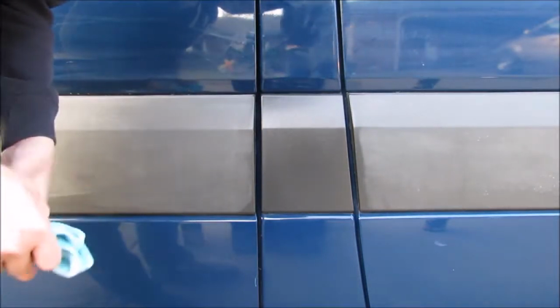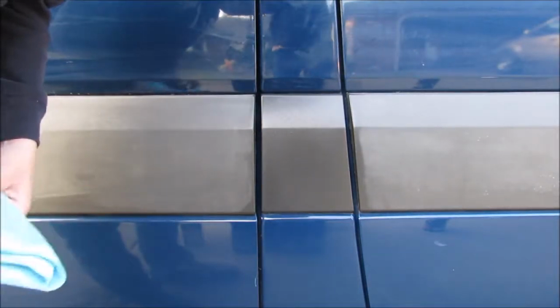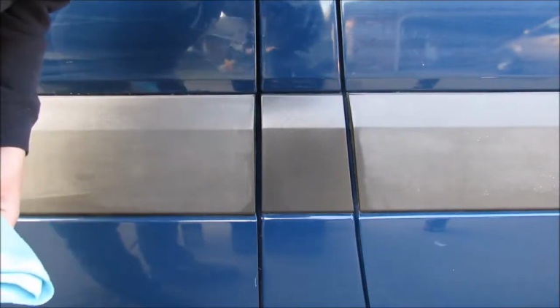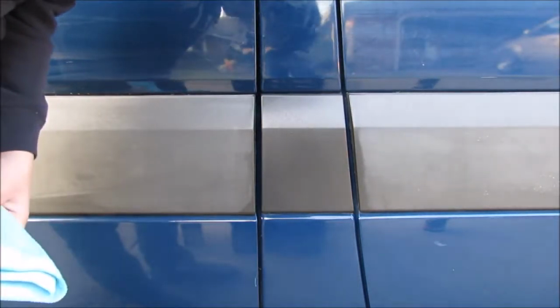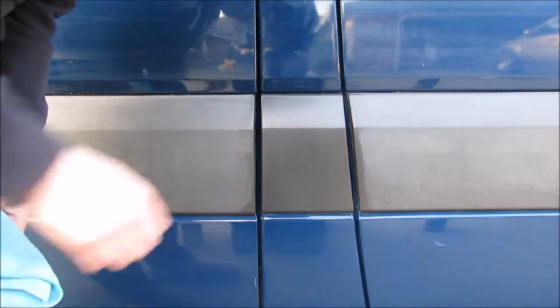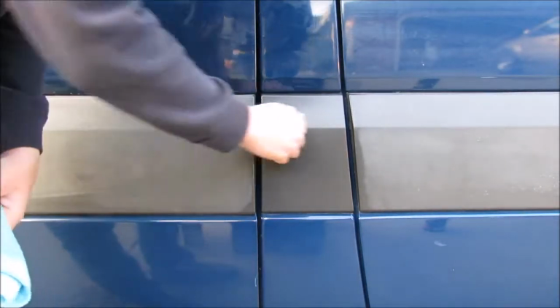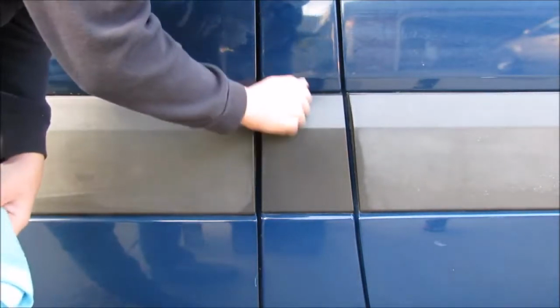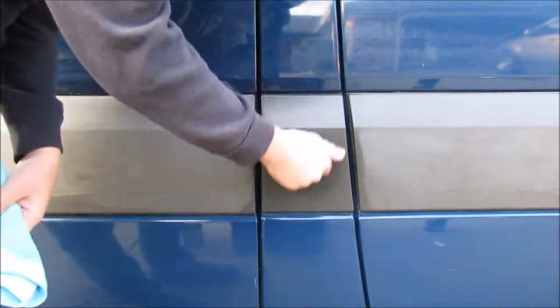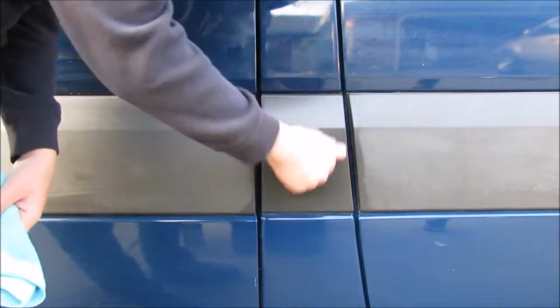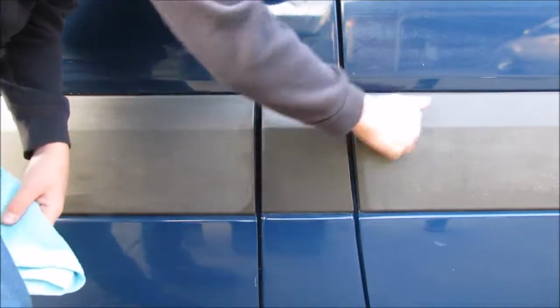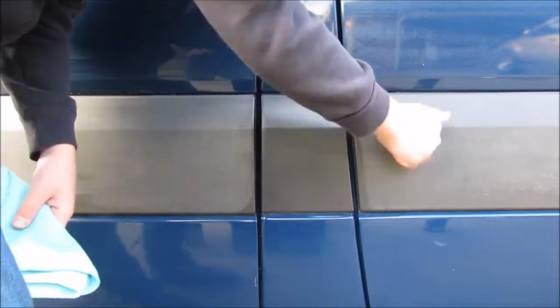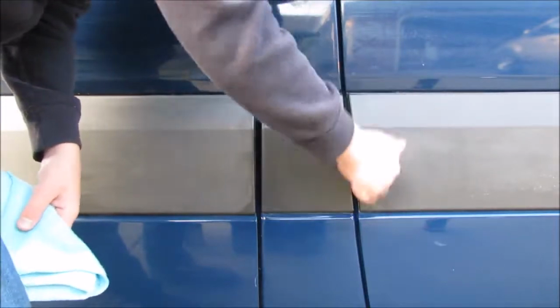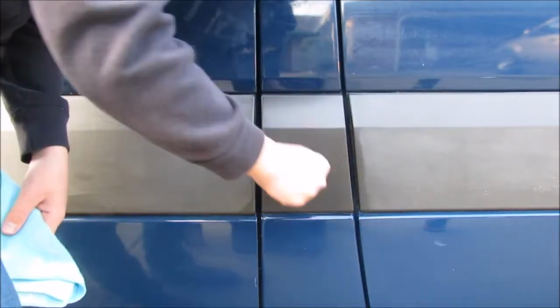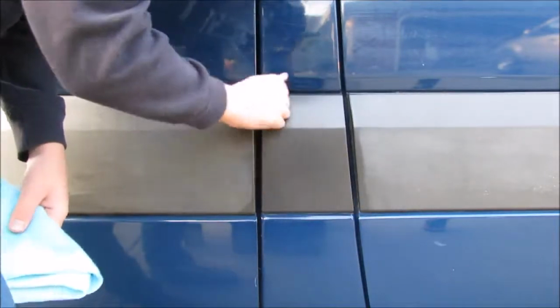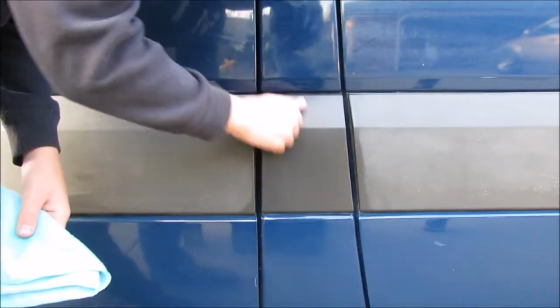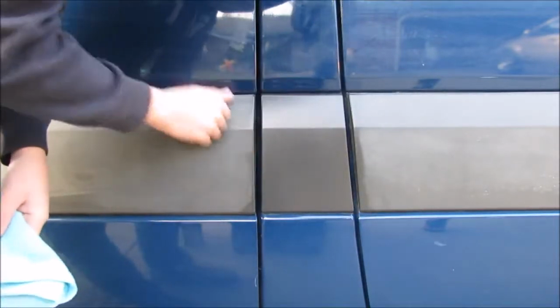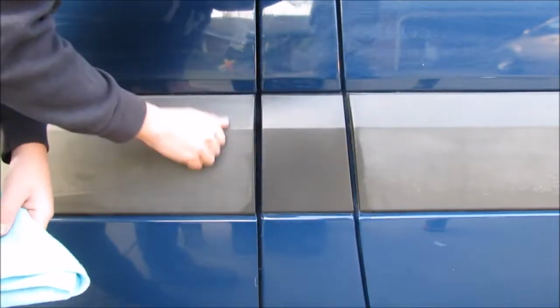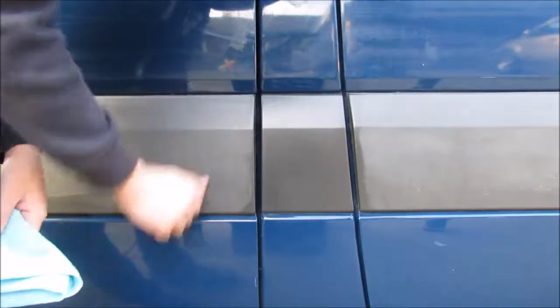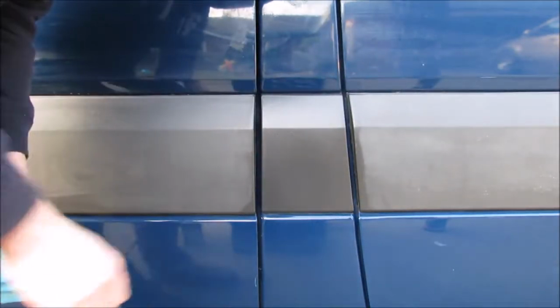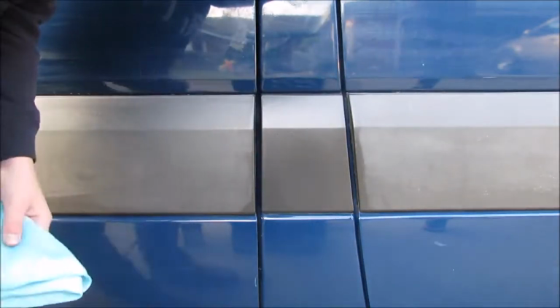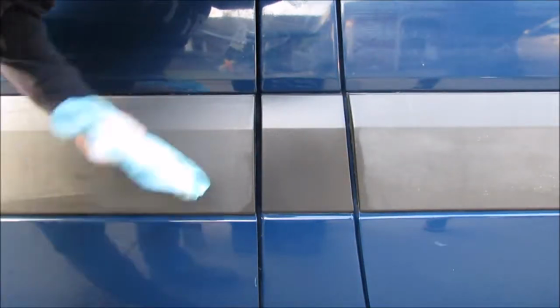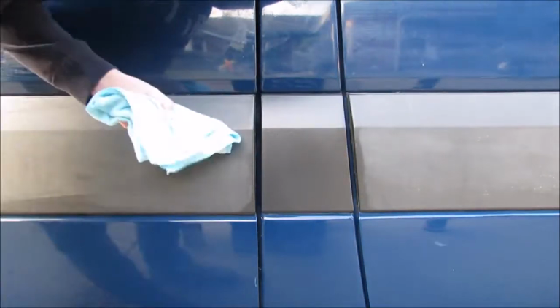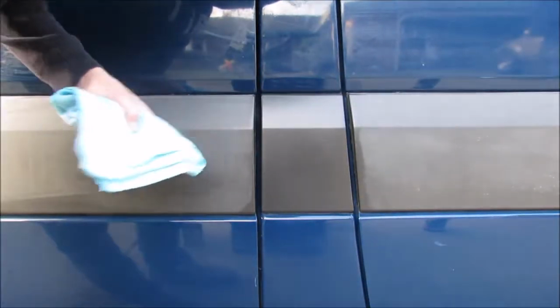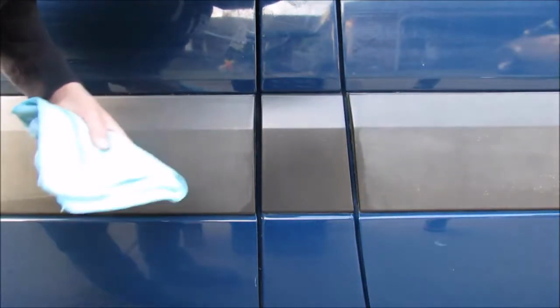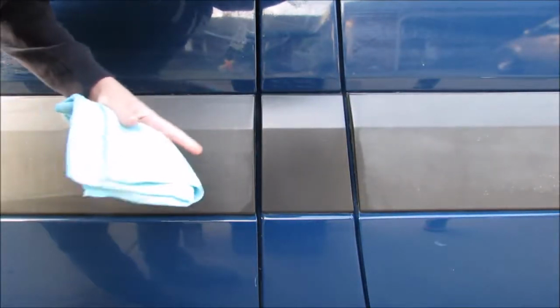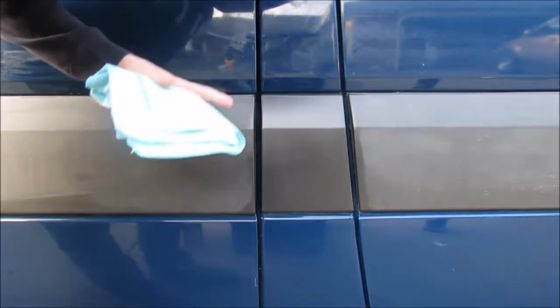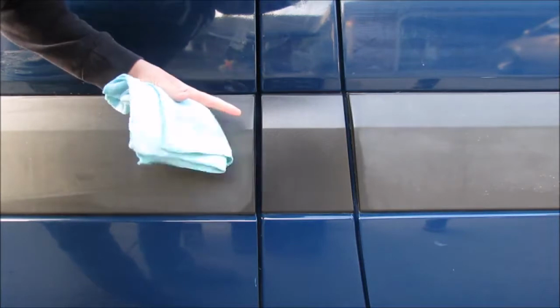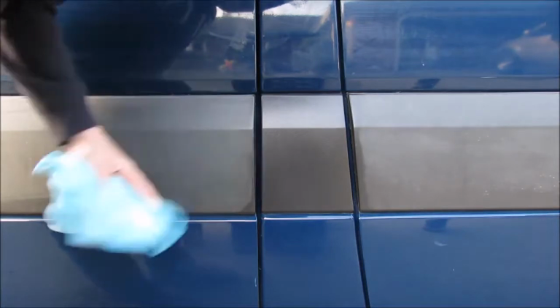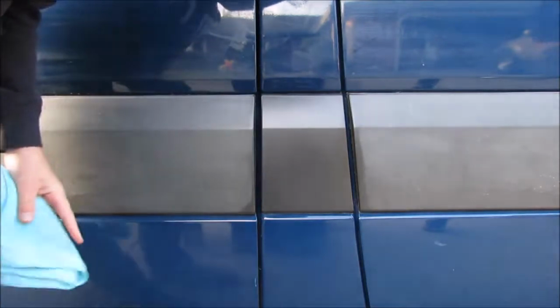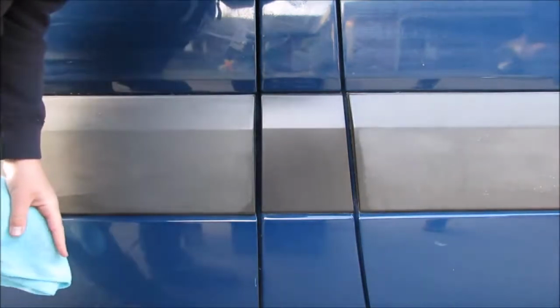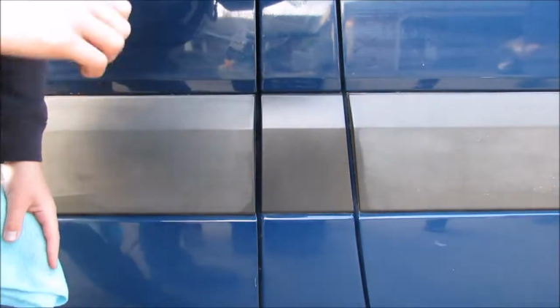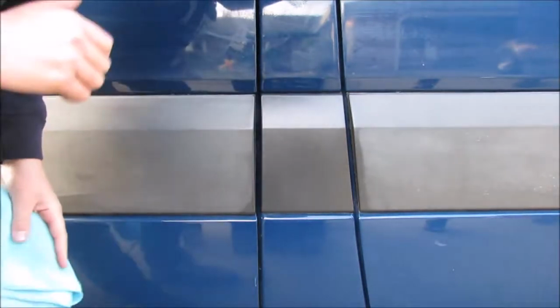And this looks really good. It's not really greasy. It feels exactly the same as this one, but it's really shiny, which is super cool.